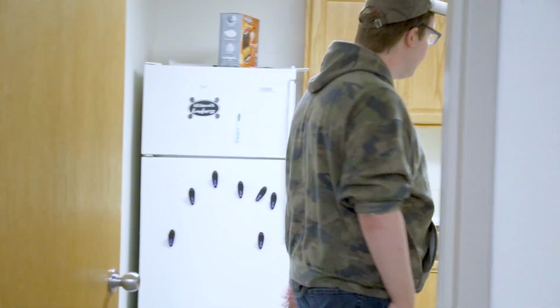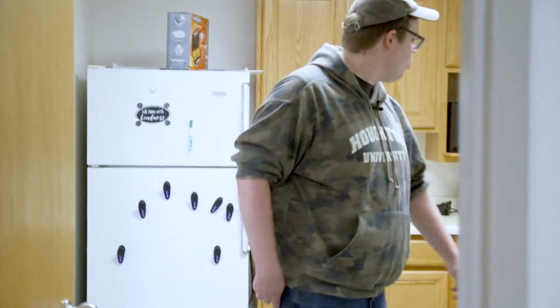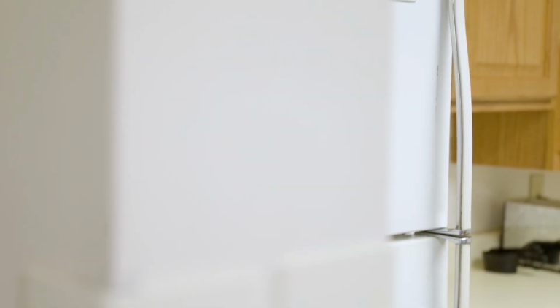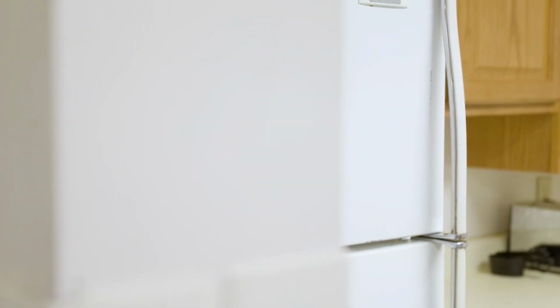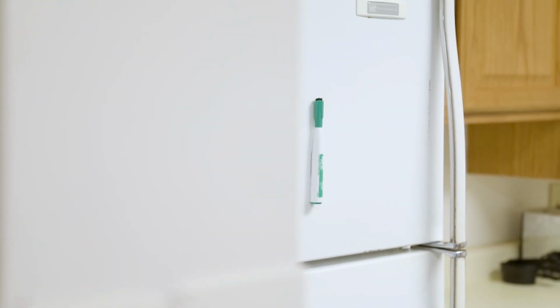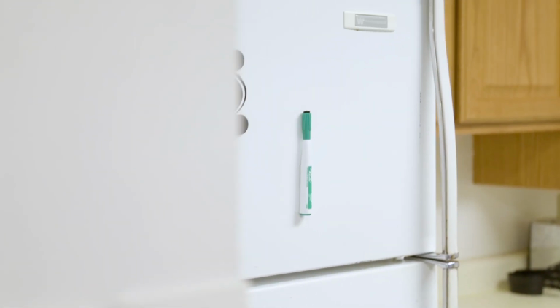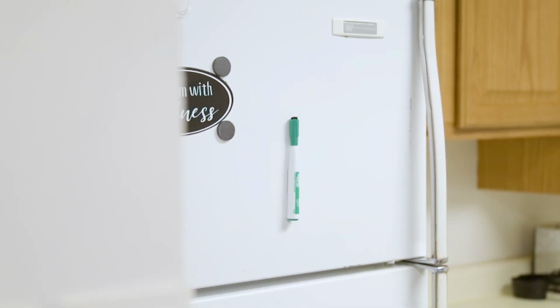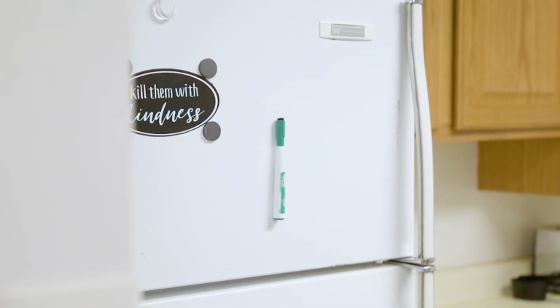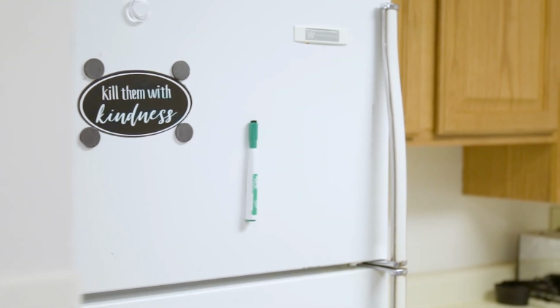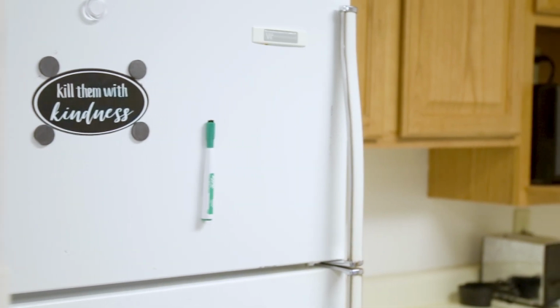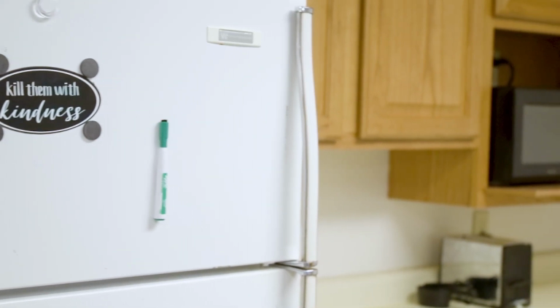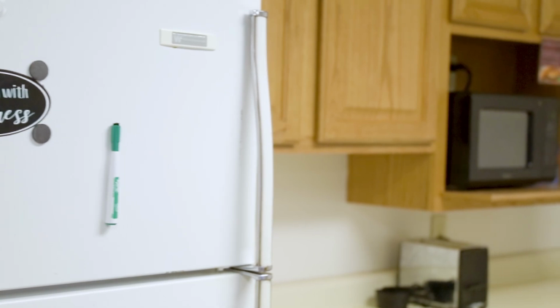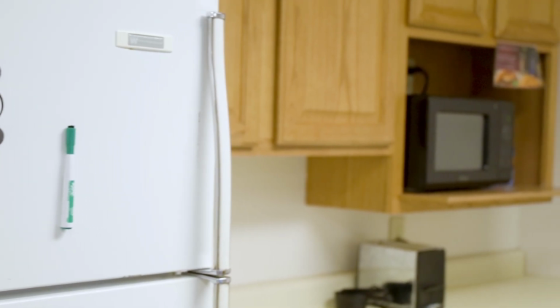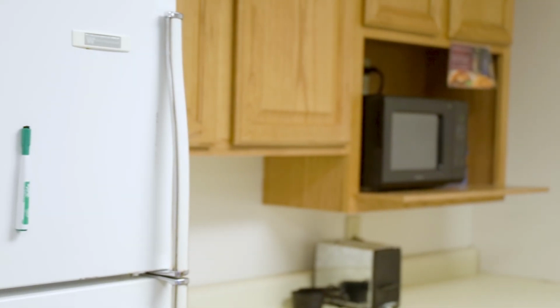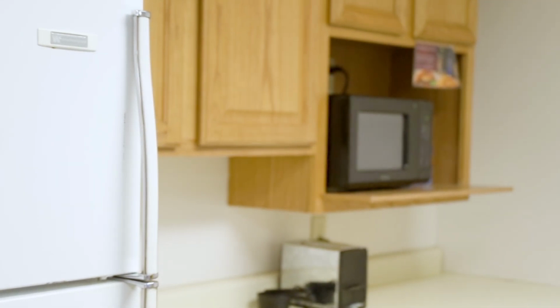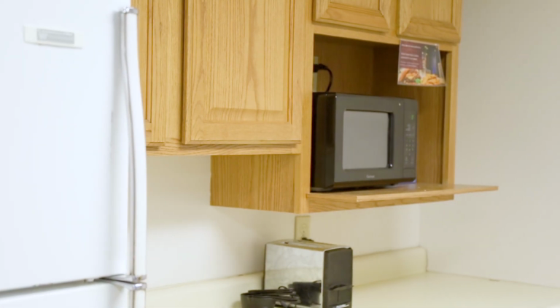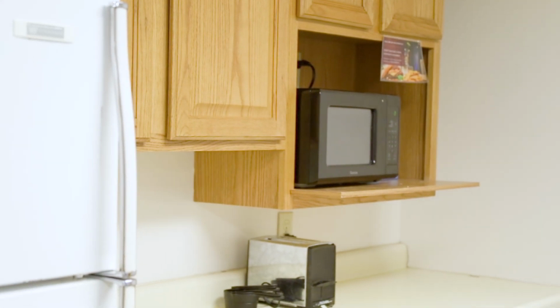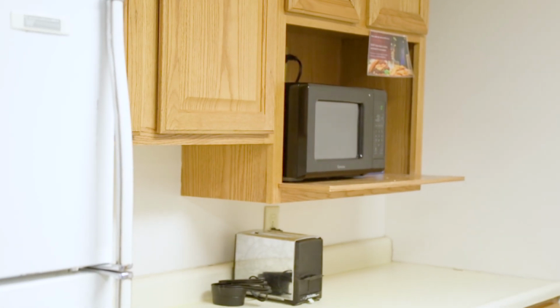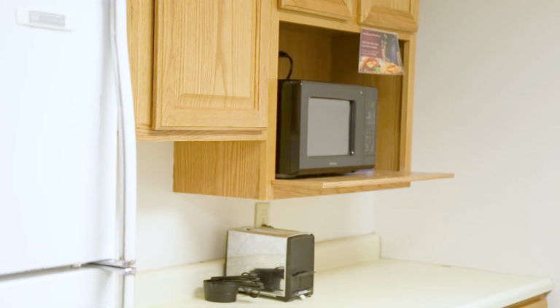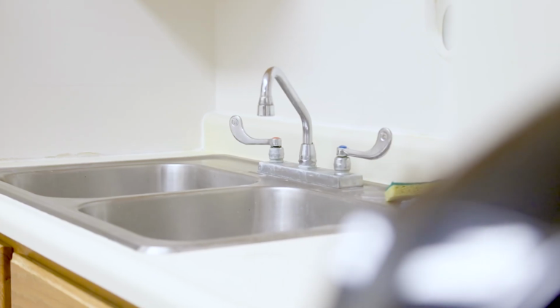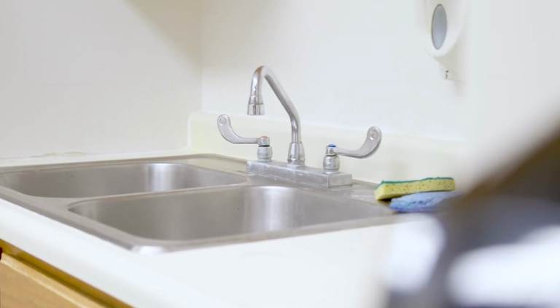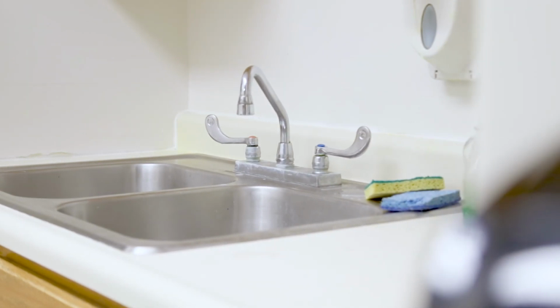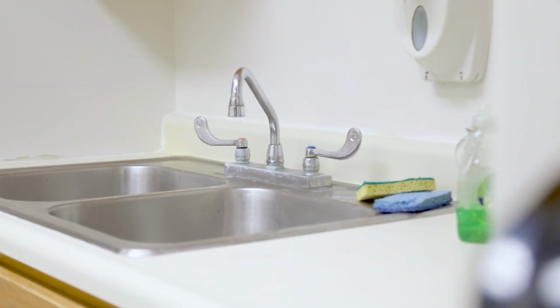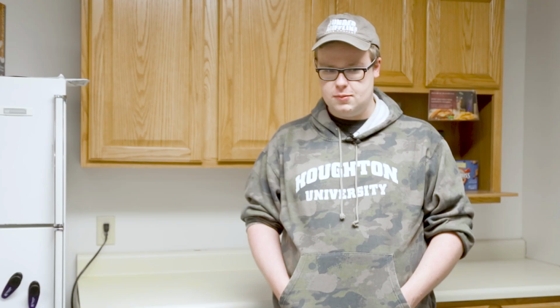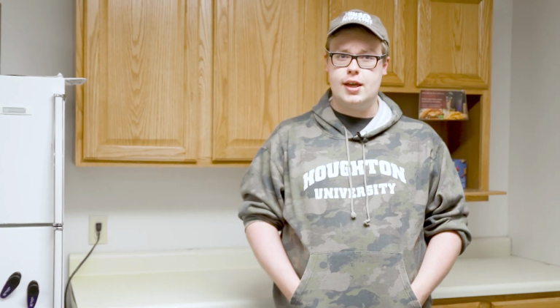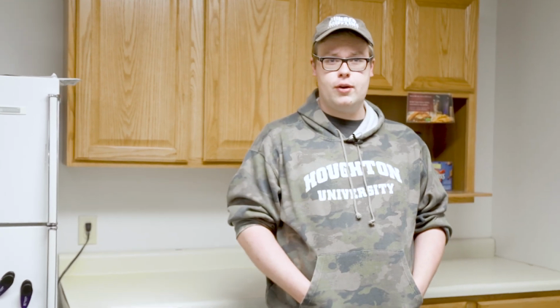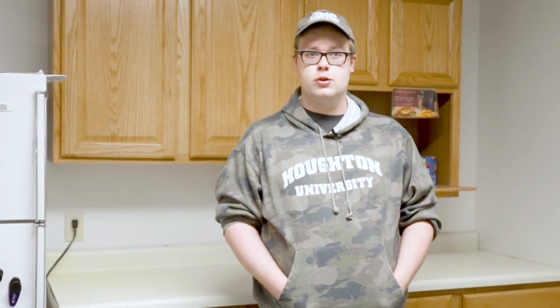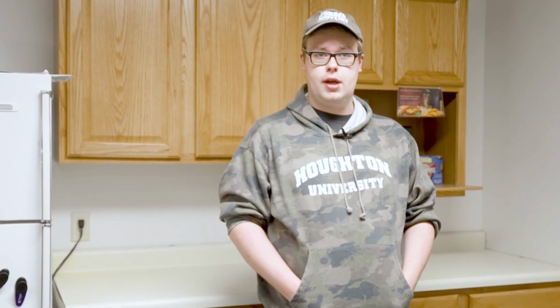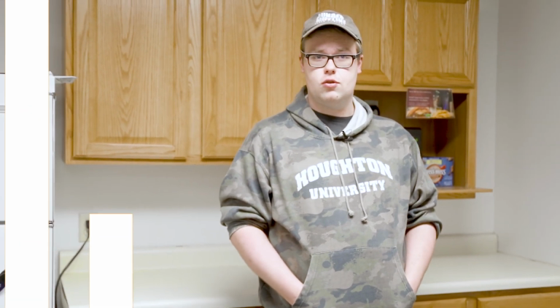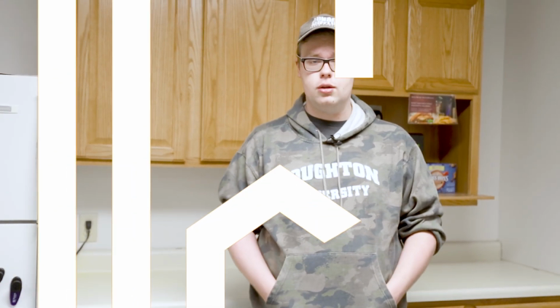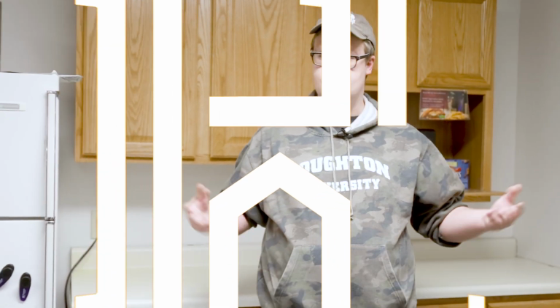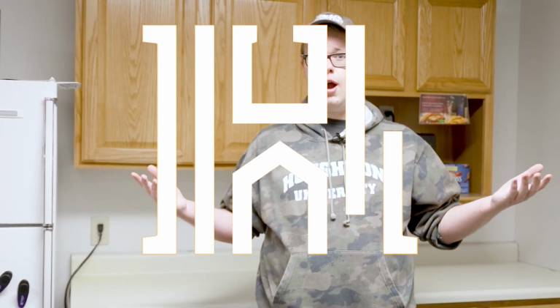In here we have our kitchenette. We have a few things that are always good to have: a microwave, refrigerator, and a sink over here. So thank you very much for joining me on this tour. This is Roth.